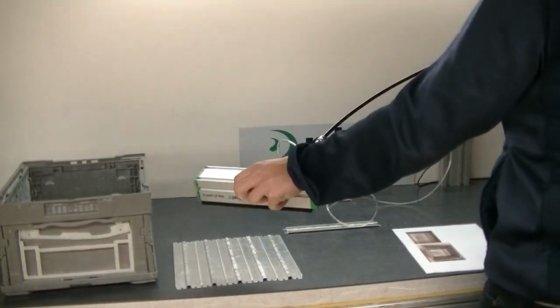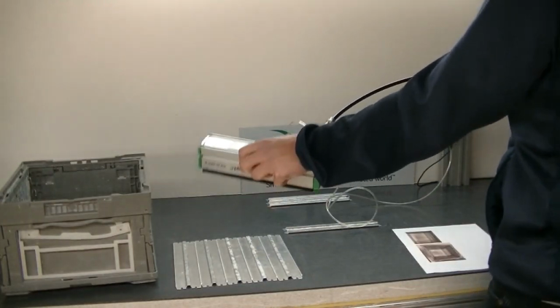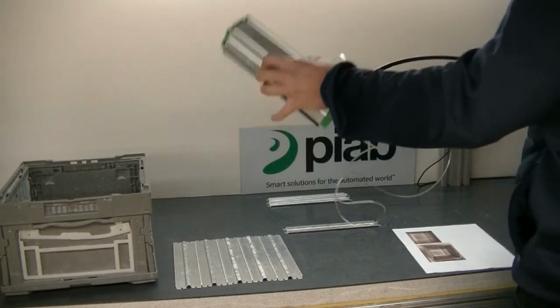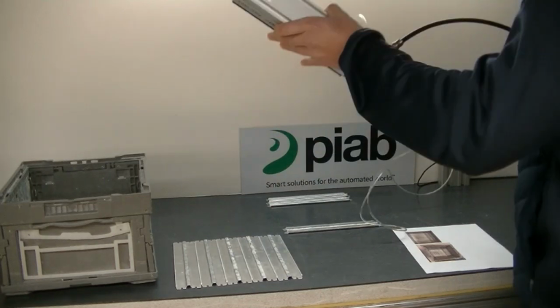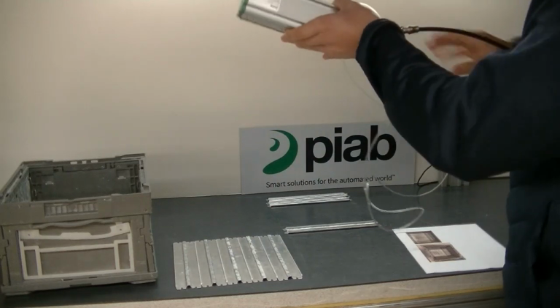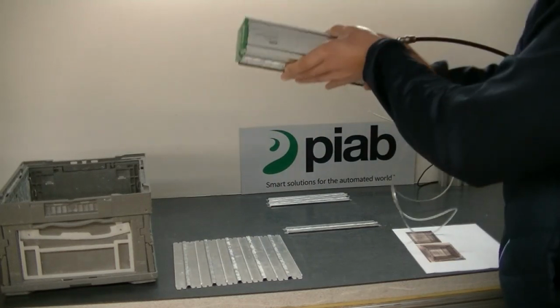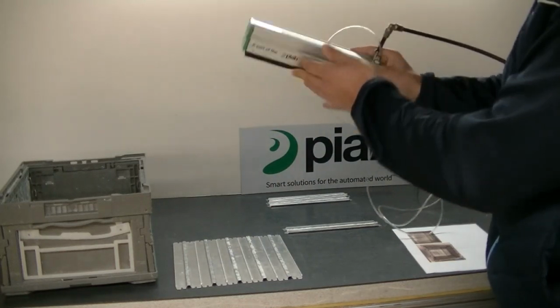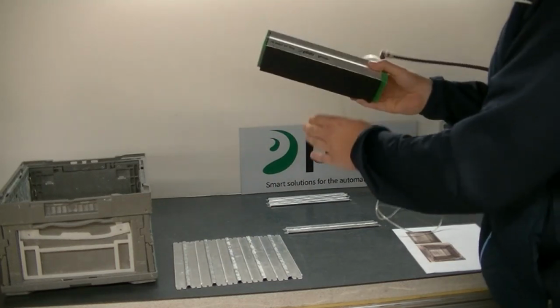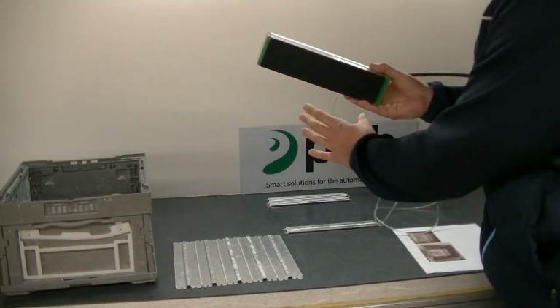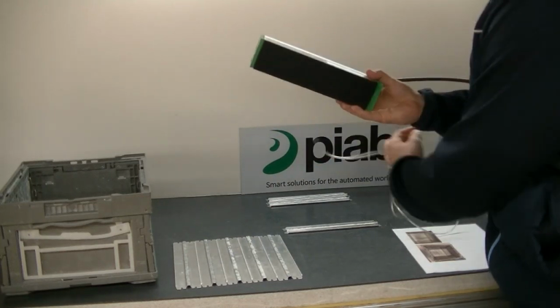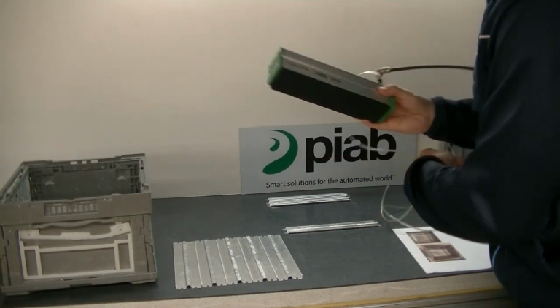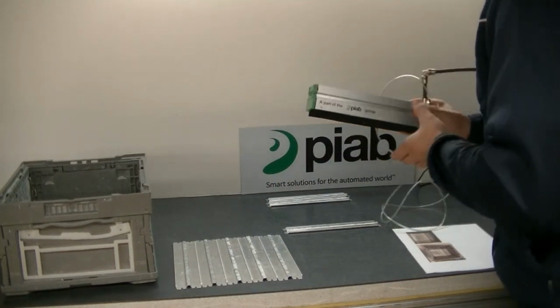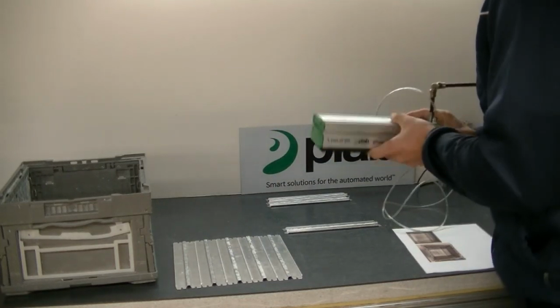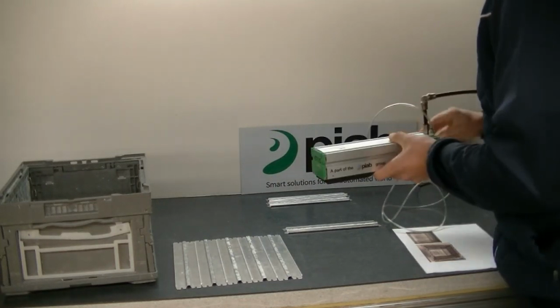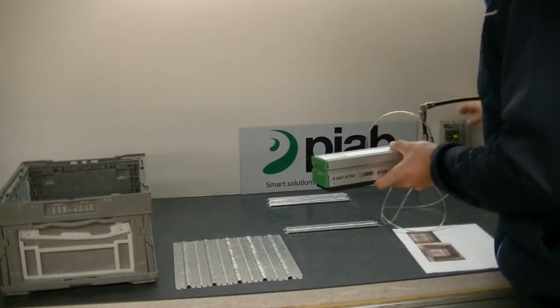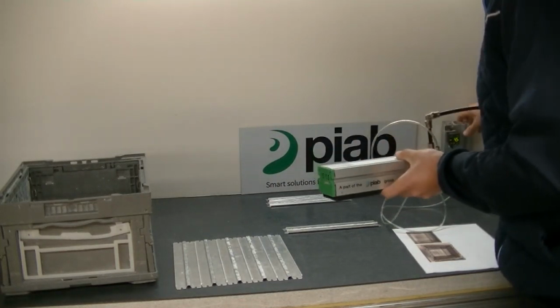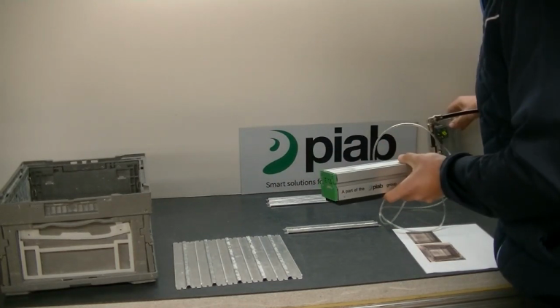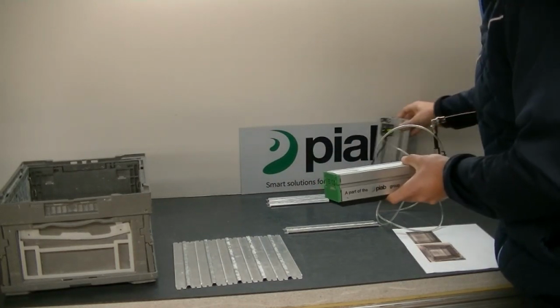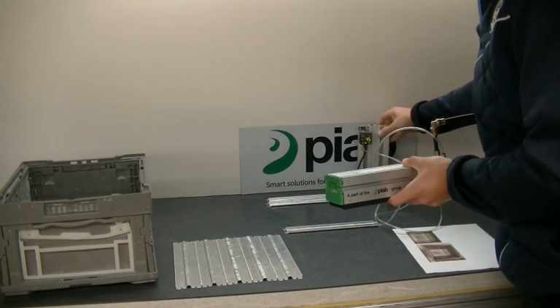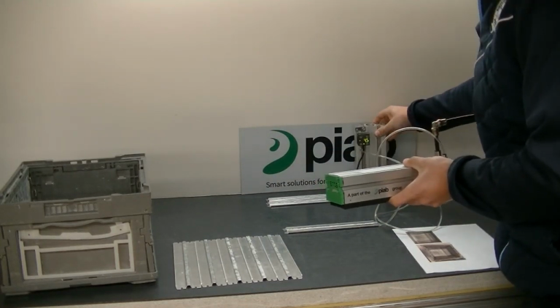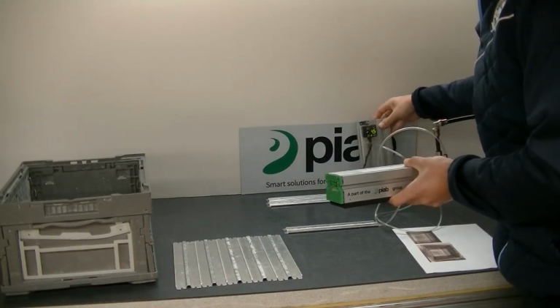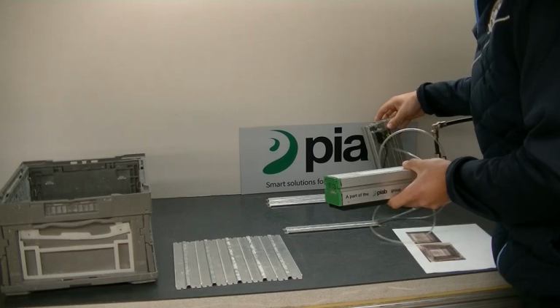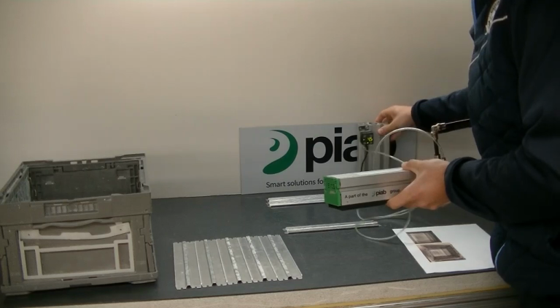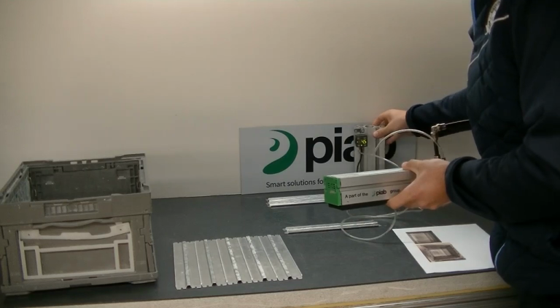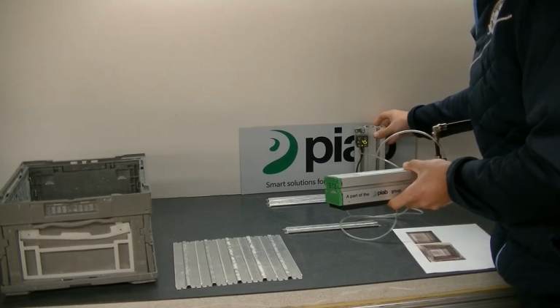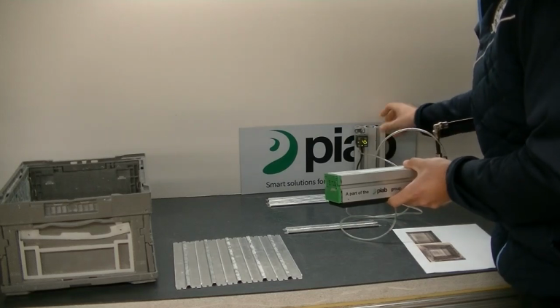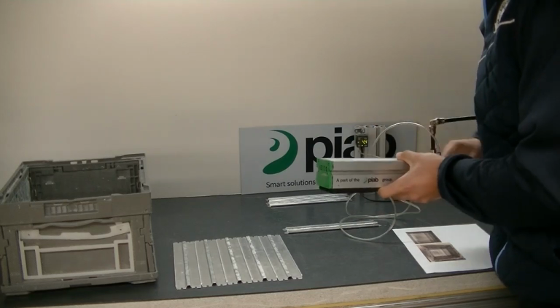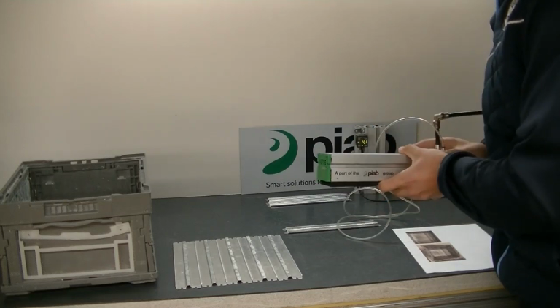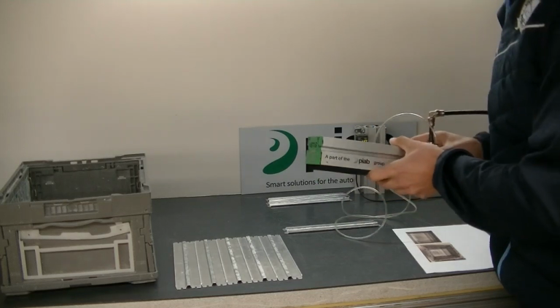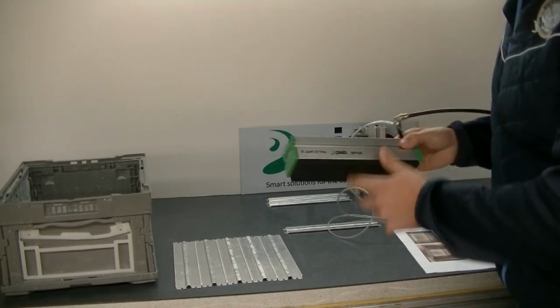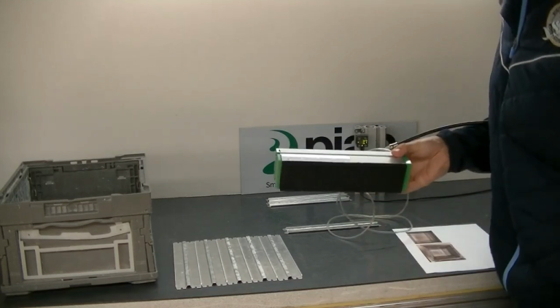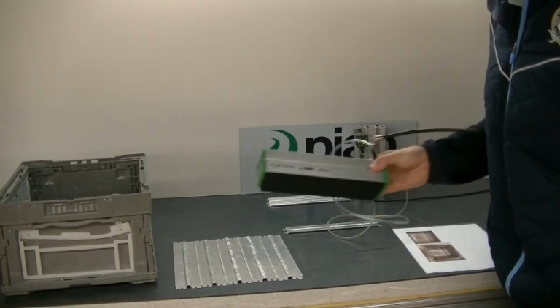This is a vacuum level tube, open to the atmosphere.